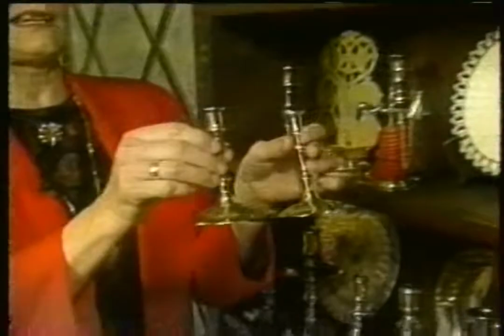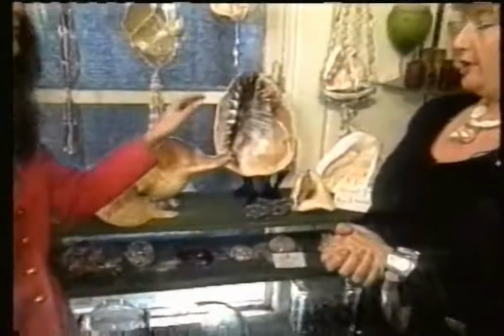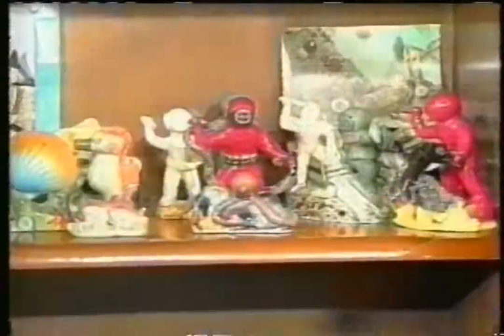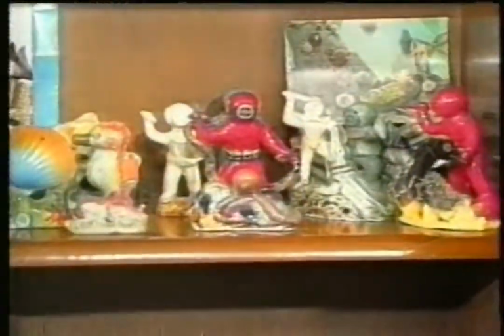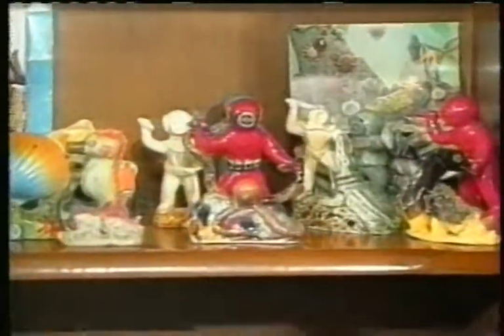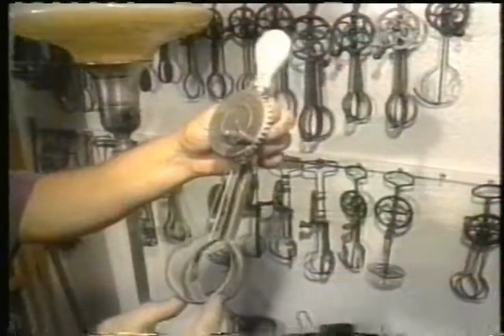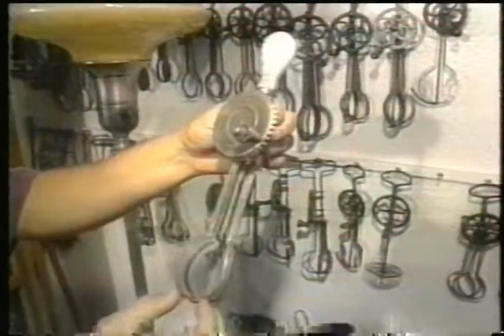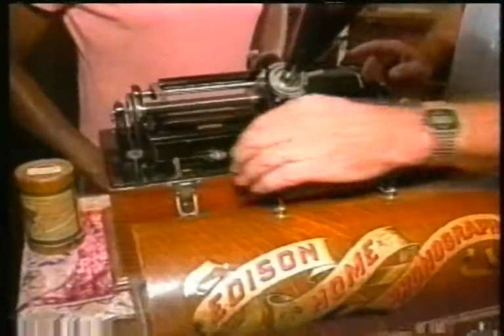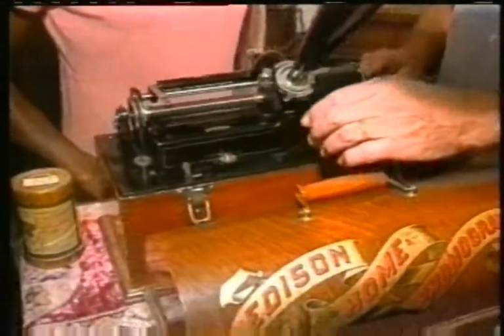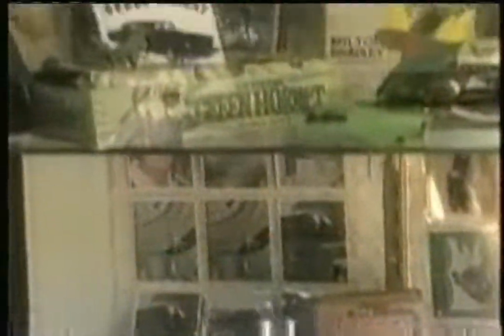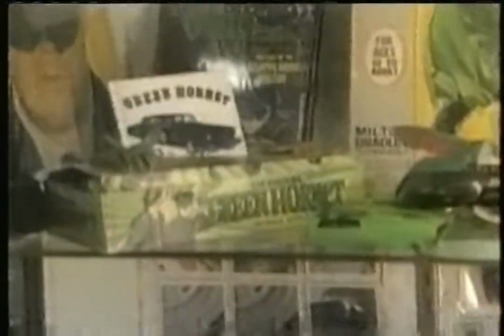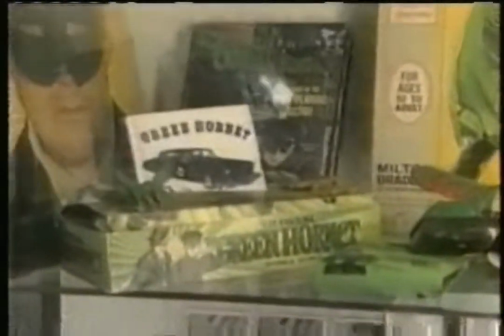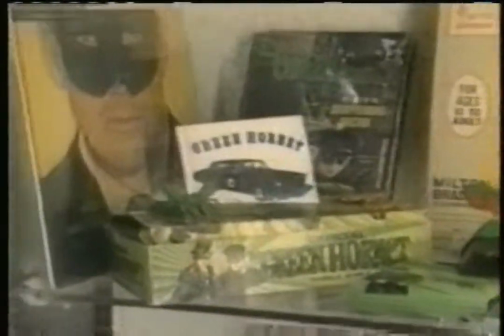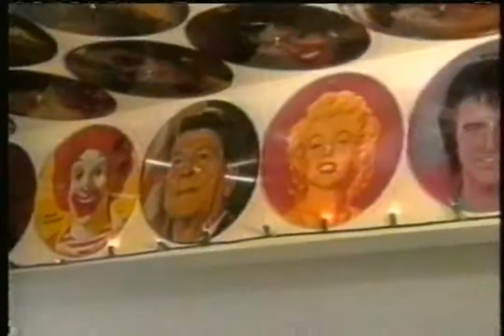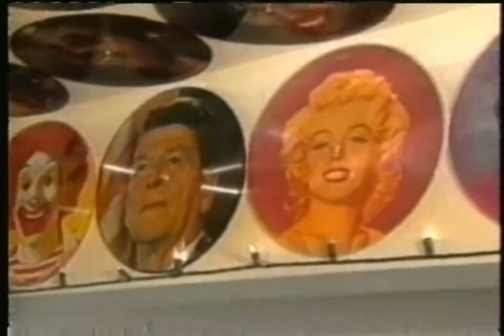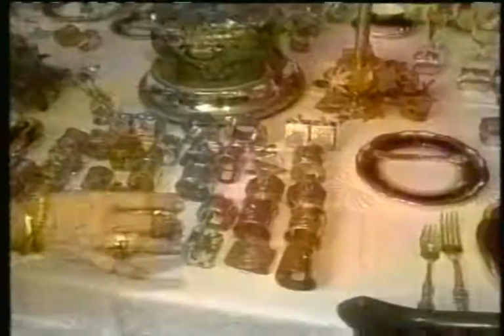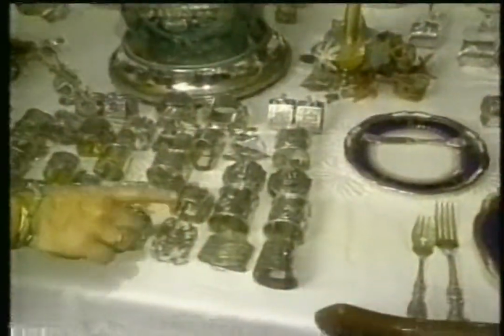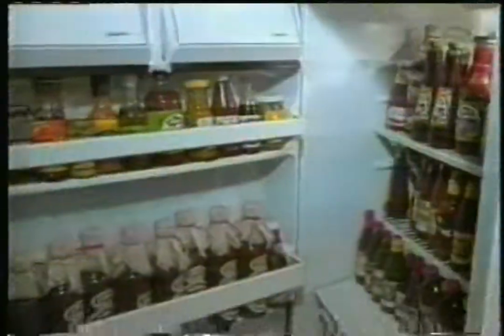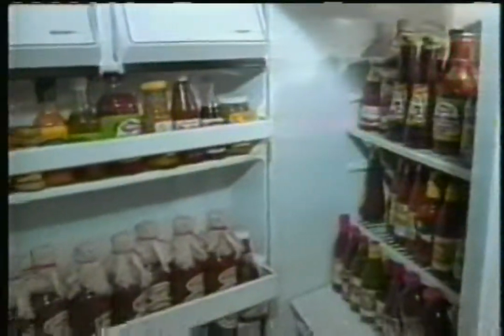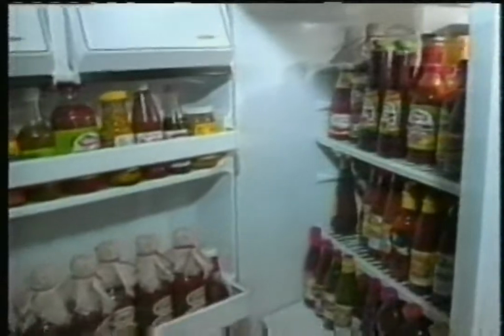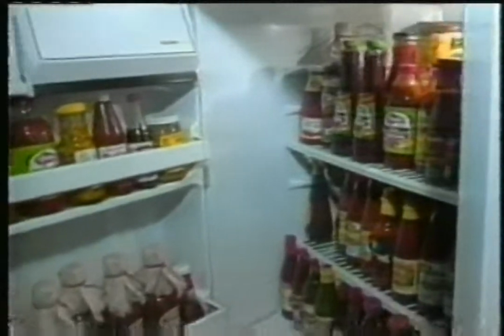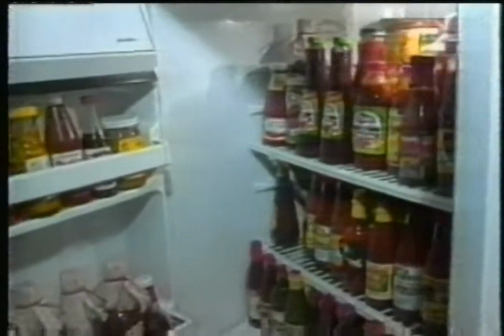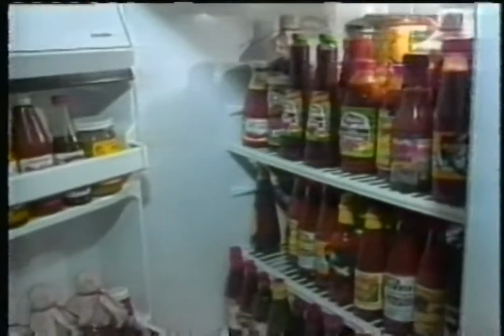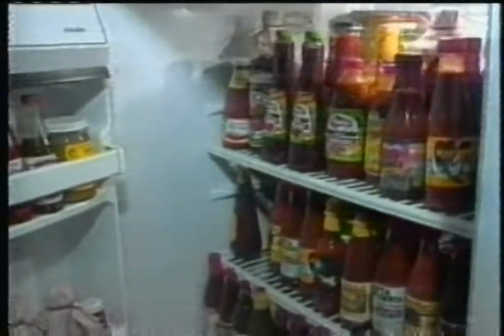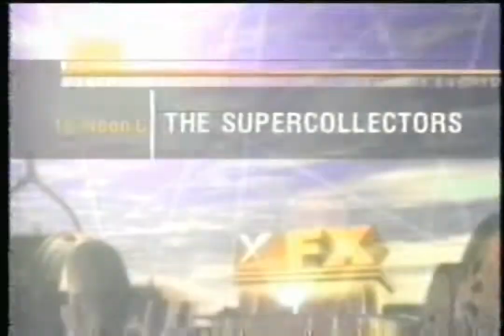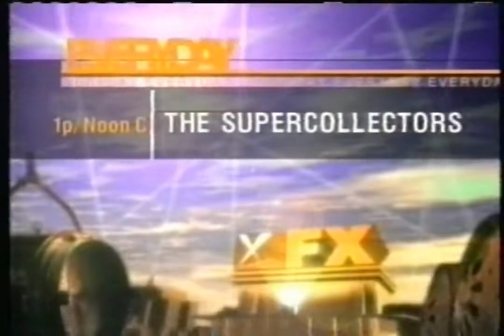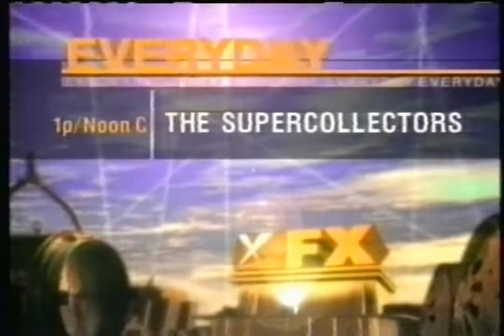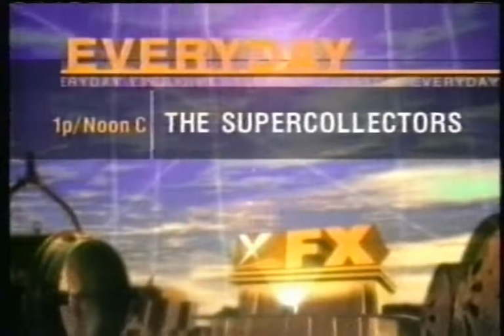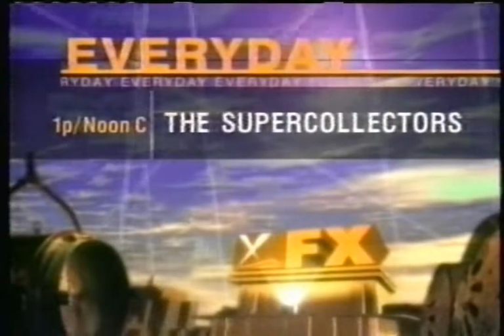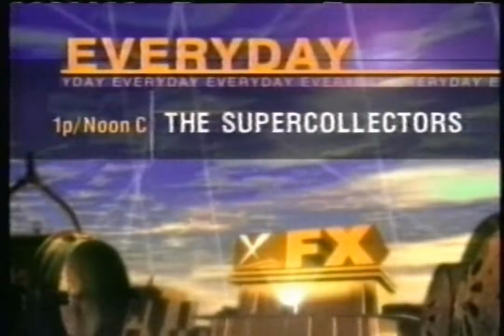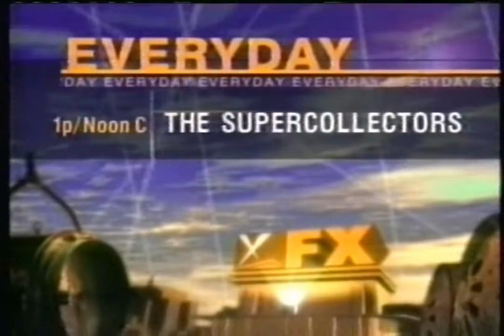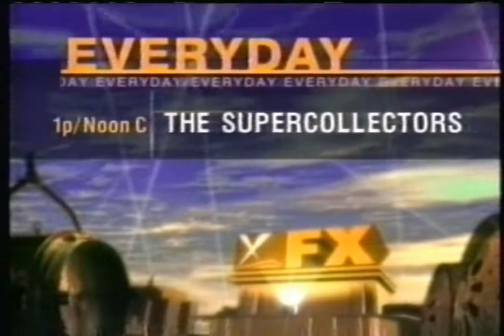Candlesticks. Seashell. This tank. From the chair. Eggbeater. Conograph. Green Hornet memorabilia. Picture kit. Napkin rings. Hot sauce bottles. The Super Collectors. Every day on FX.